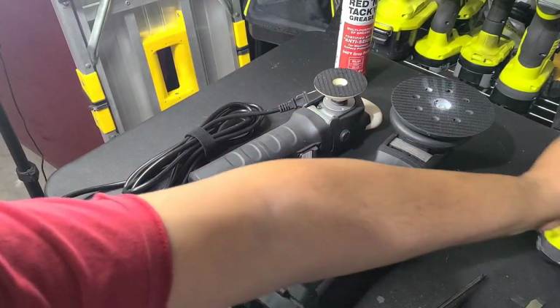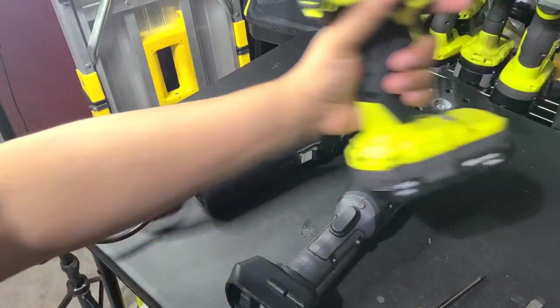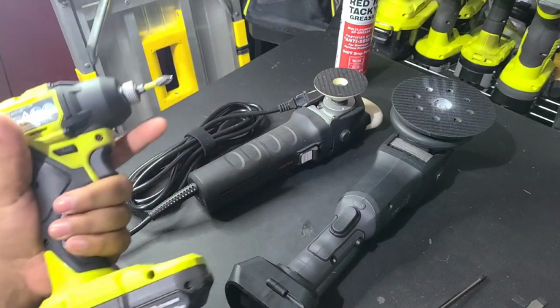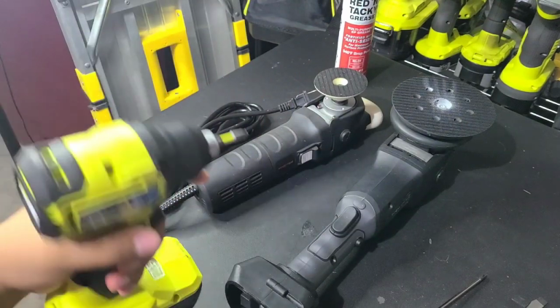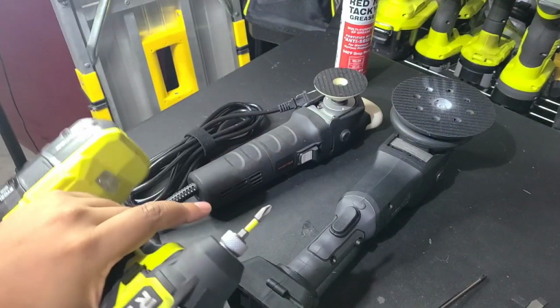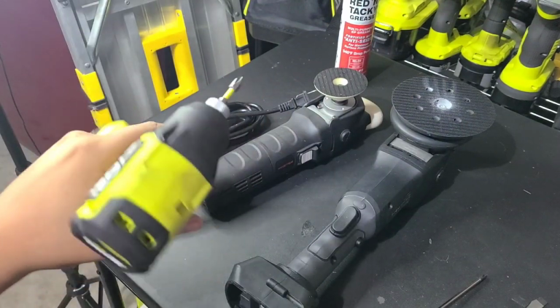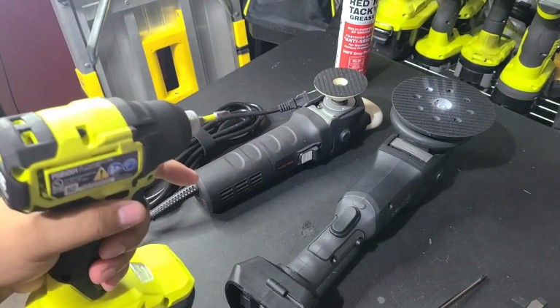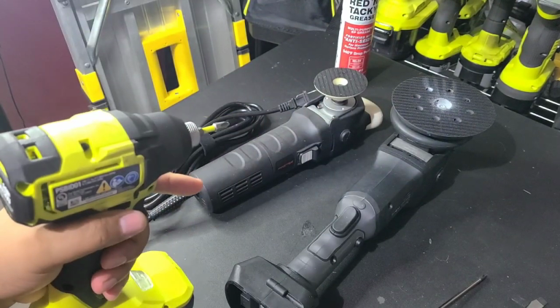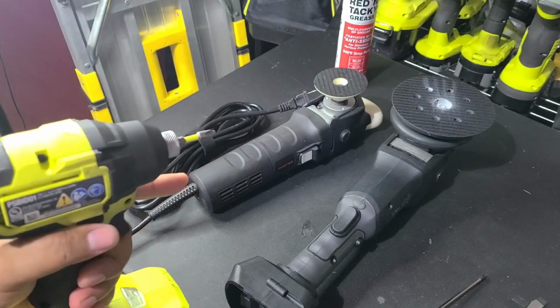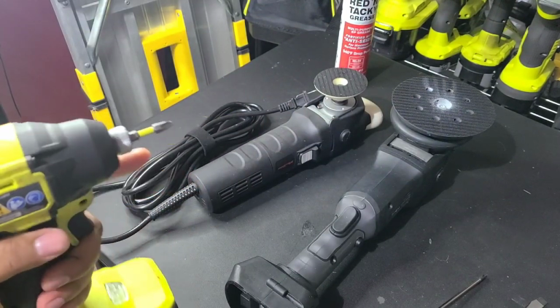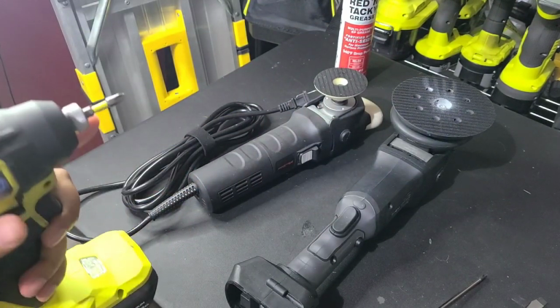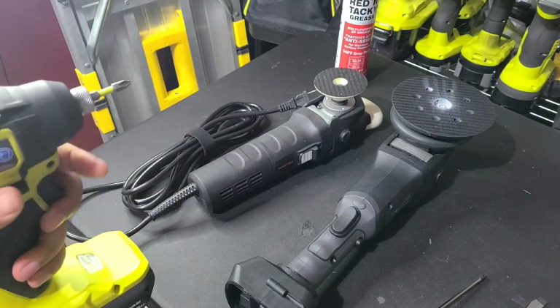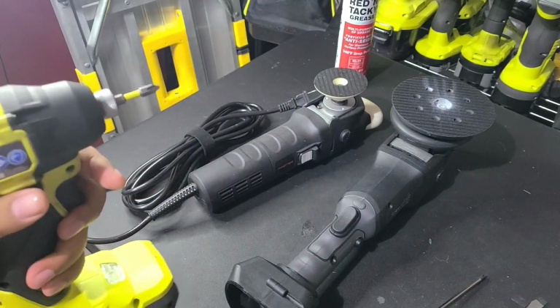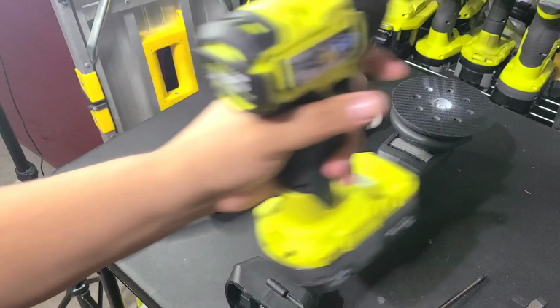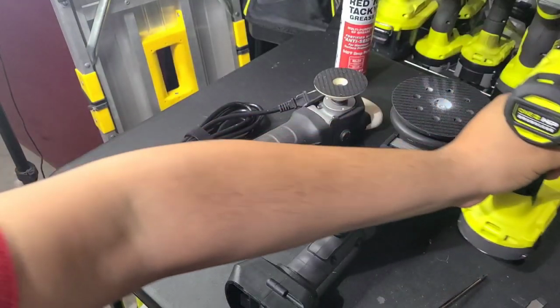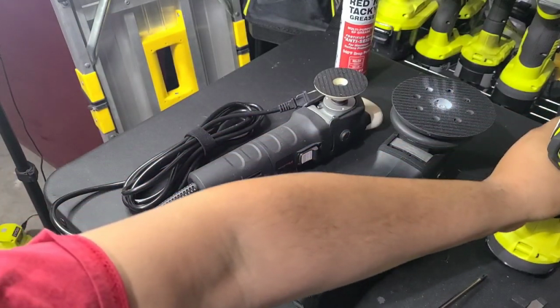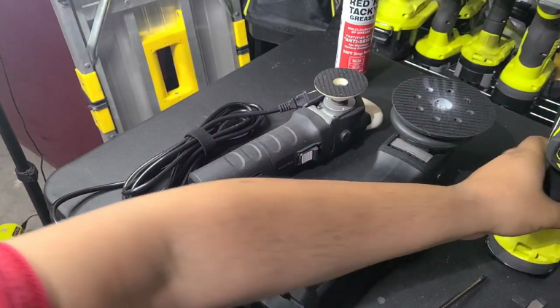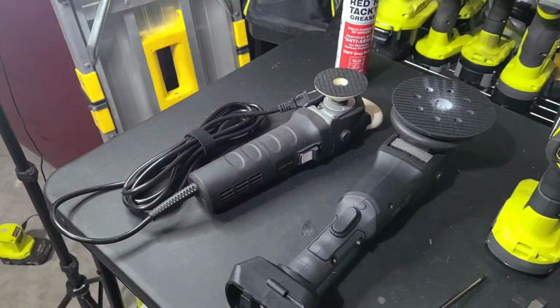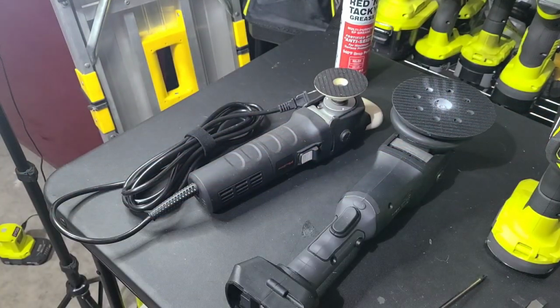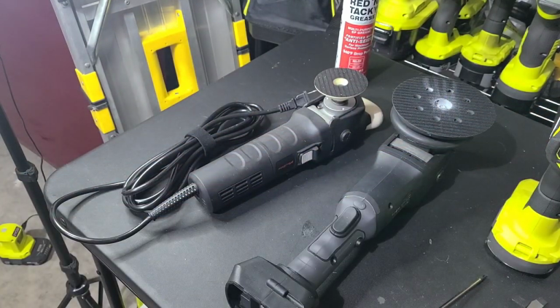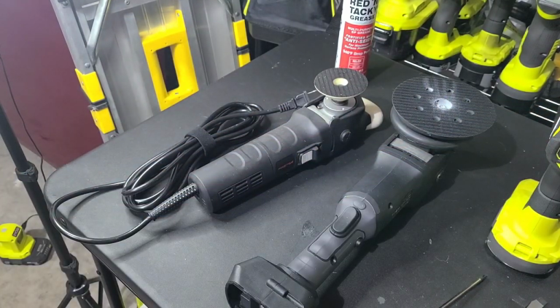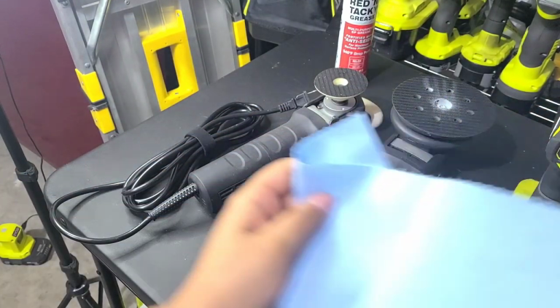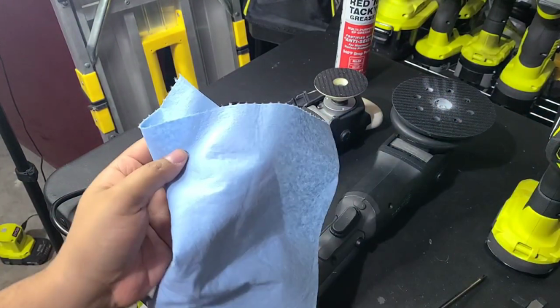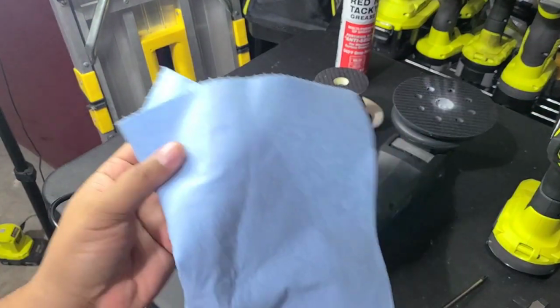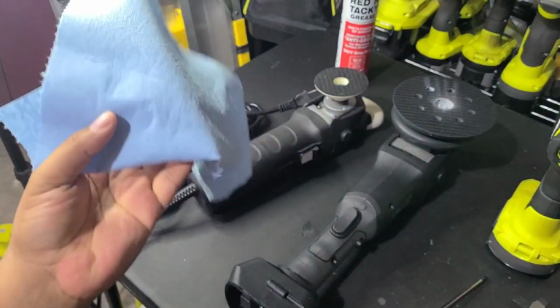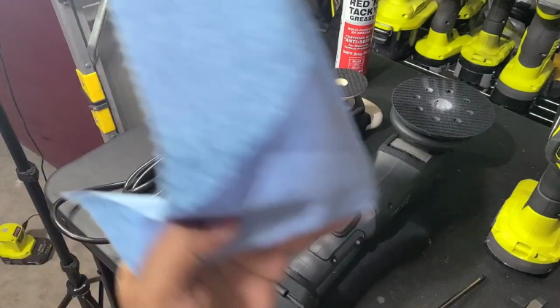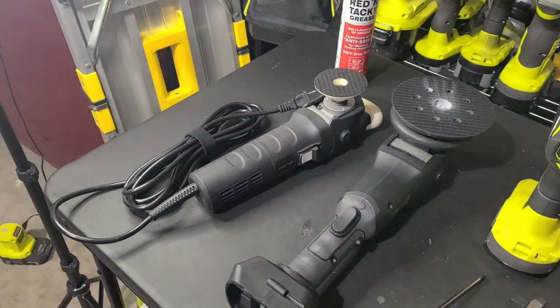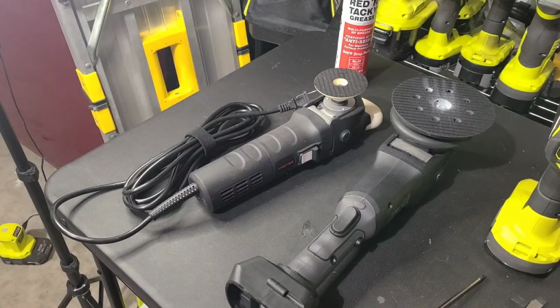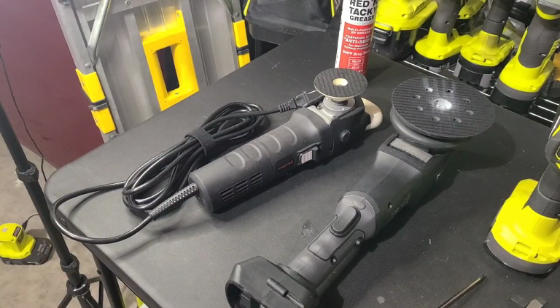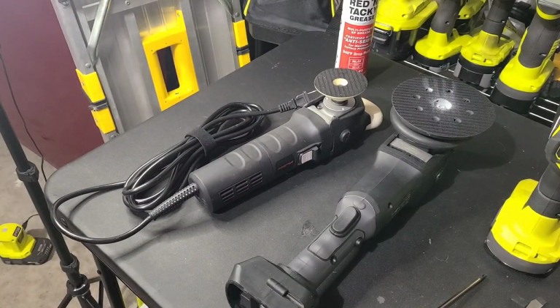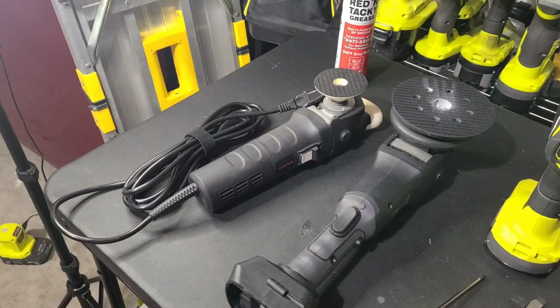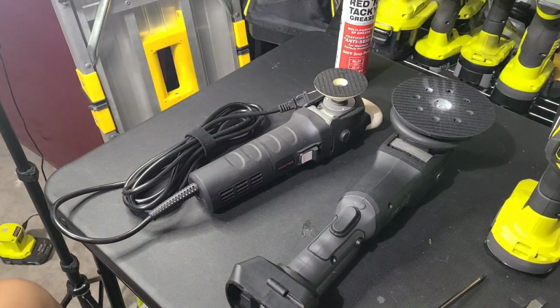In my opinion, for a DA you're going to want to use an impact. You can use a screwdriver — I just find an impact would be a little bit easier for removing certain screws. And you're going to want some shop towels, paper towels, microfibers, just so you can wipe the grease off.